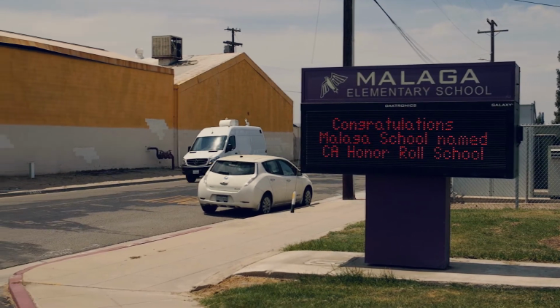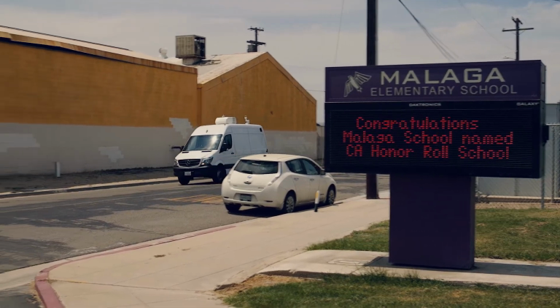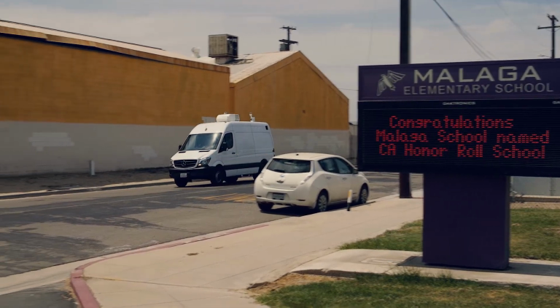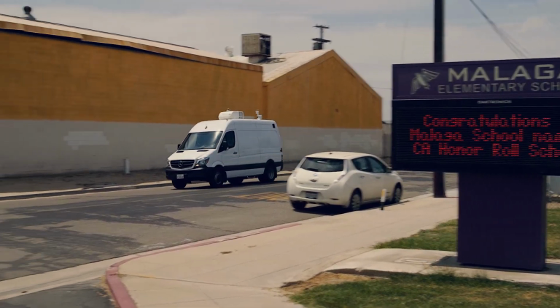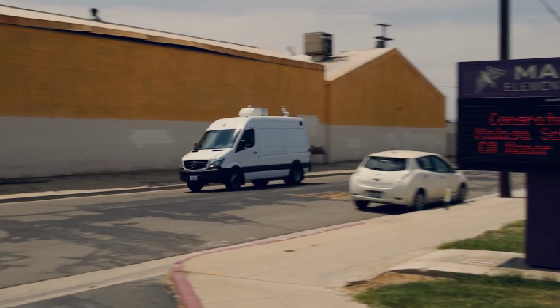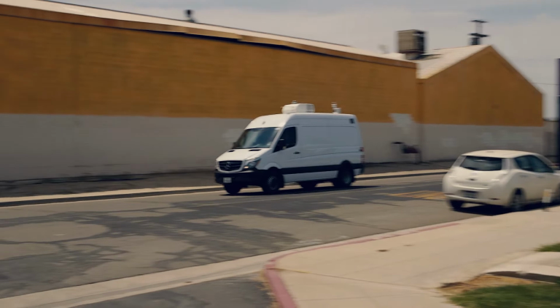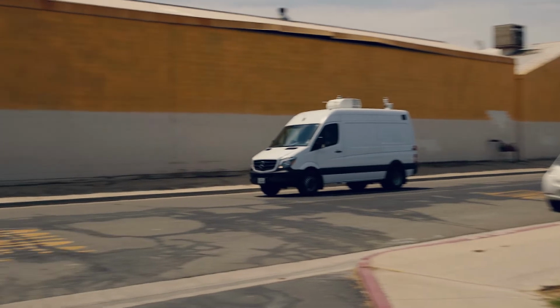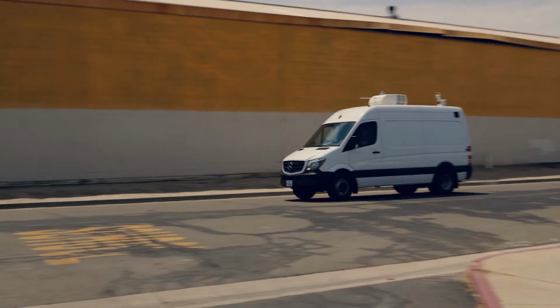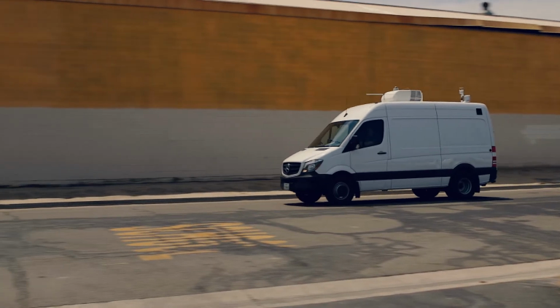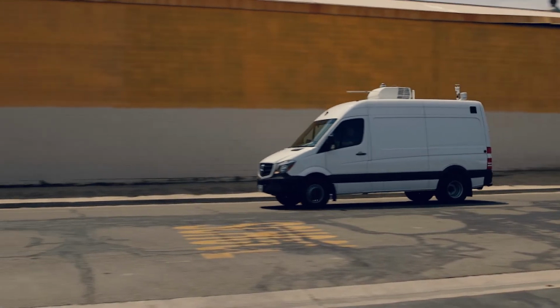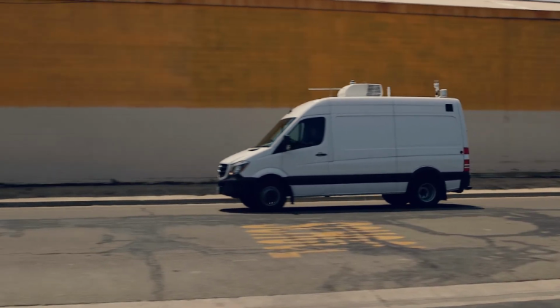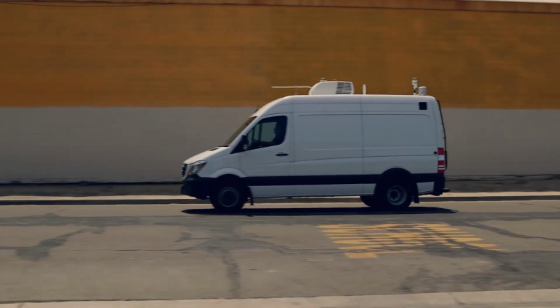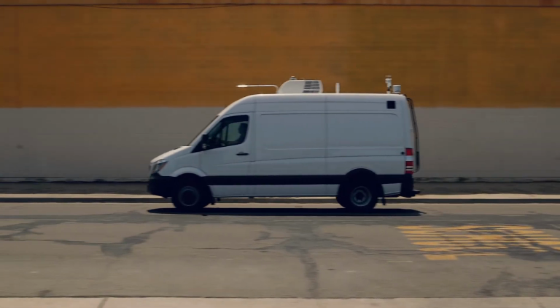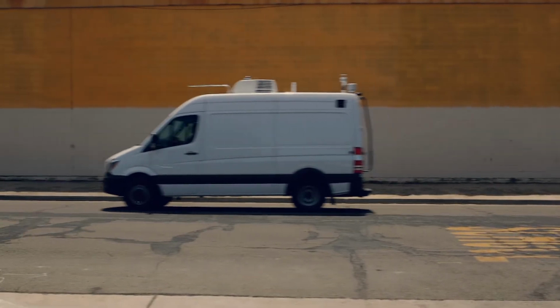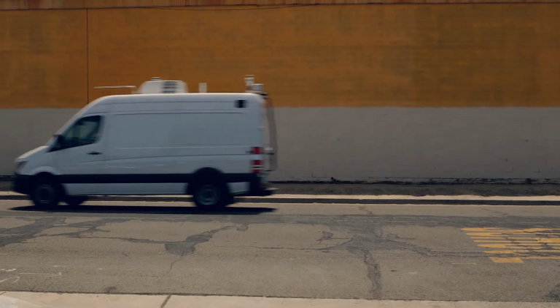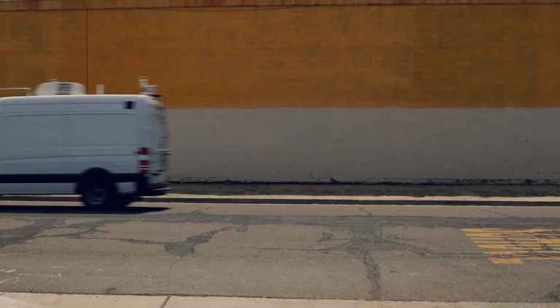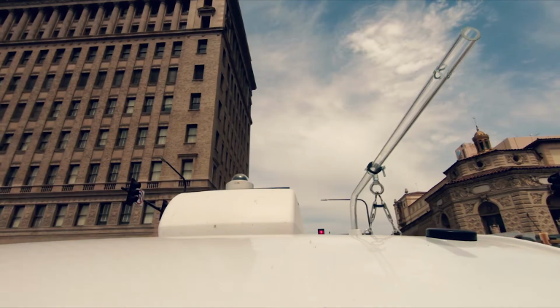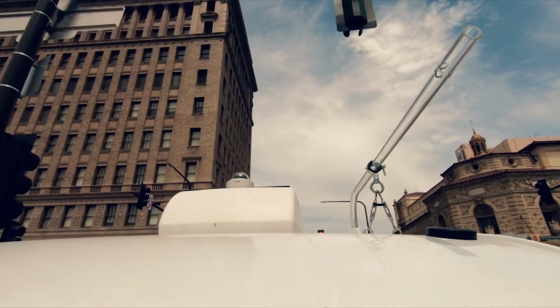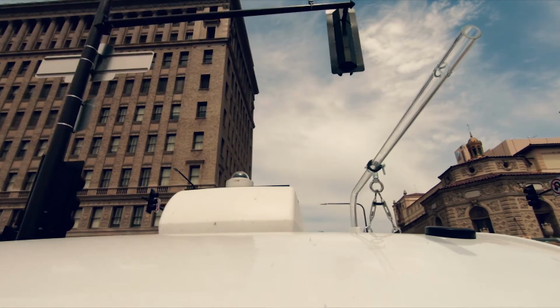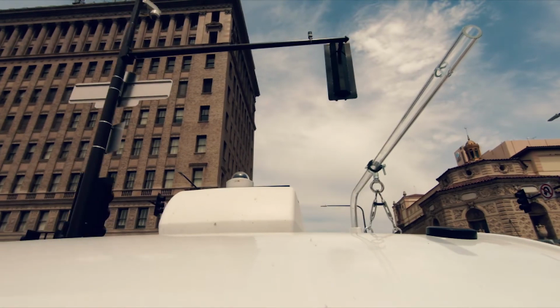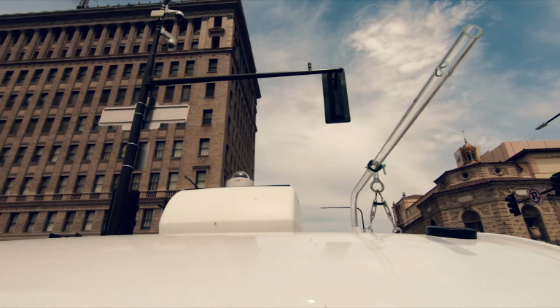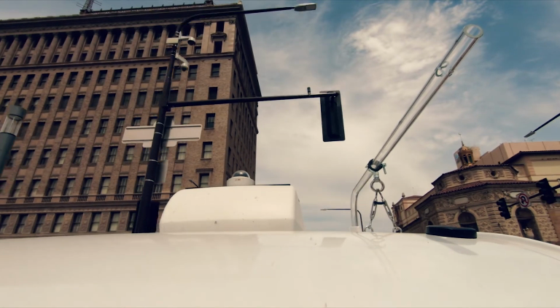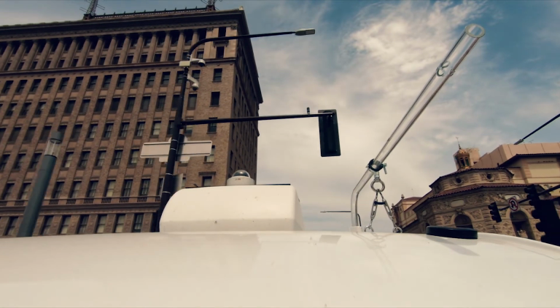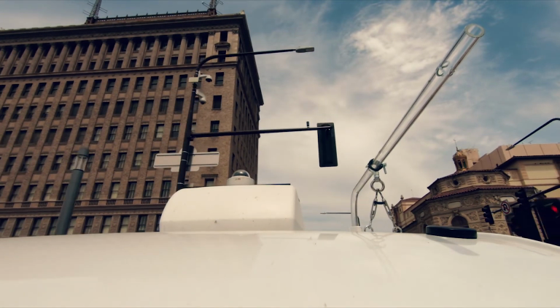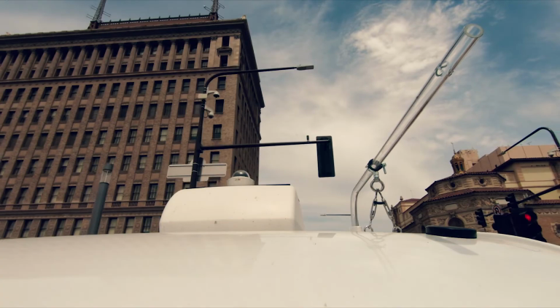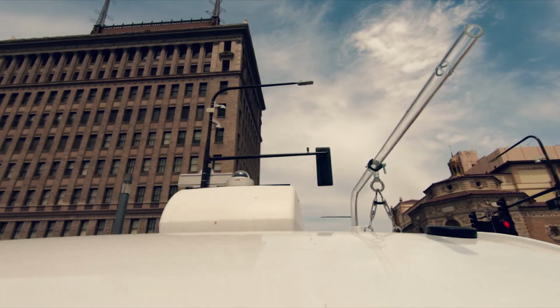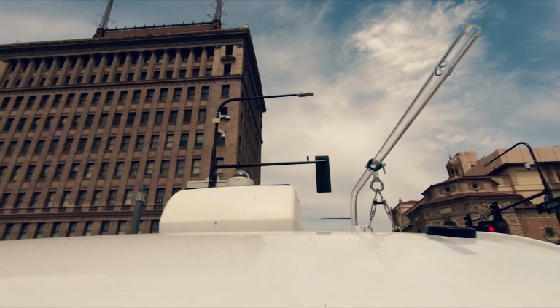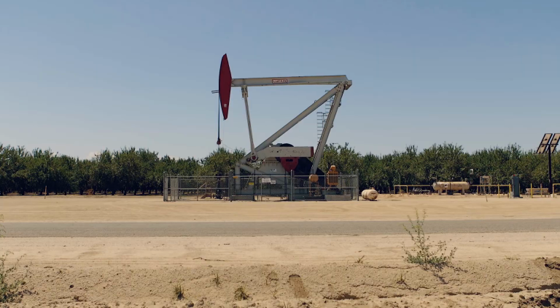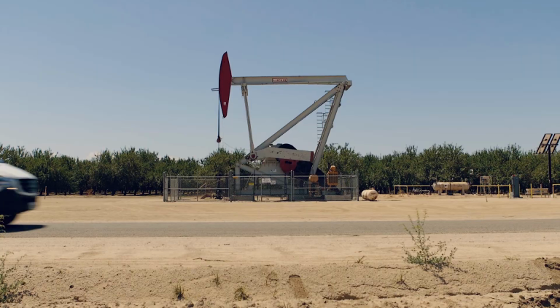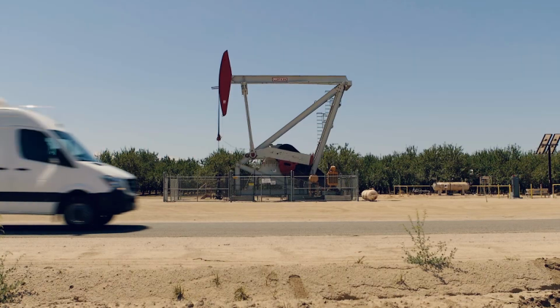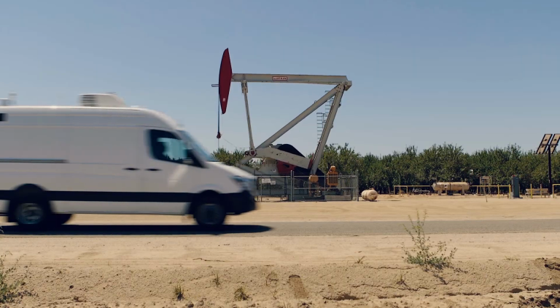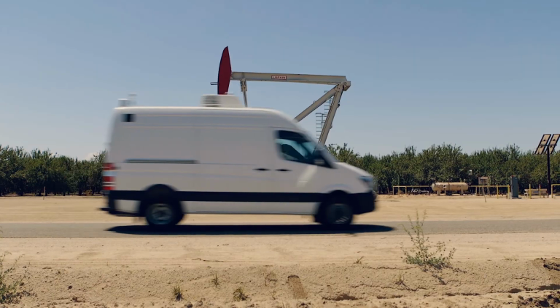We are operating two mobile air monitoring vans, and that's going to really allow us to monitor the whole gamut of all the different pollution types that we're looking for.